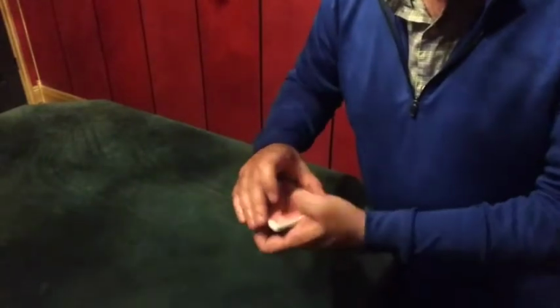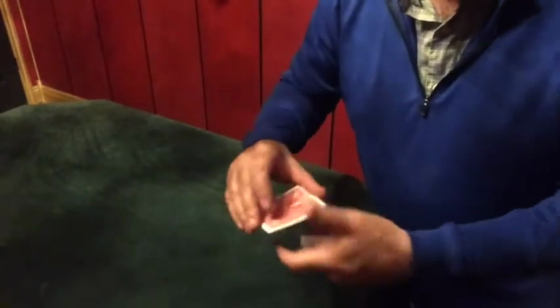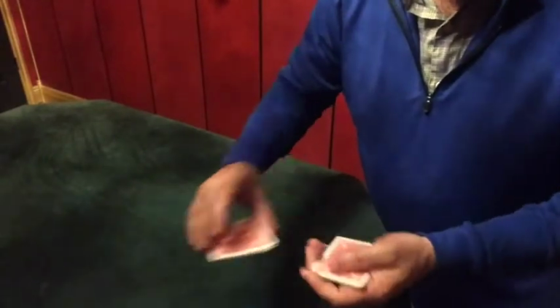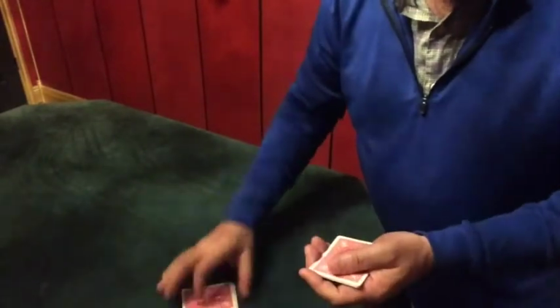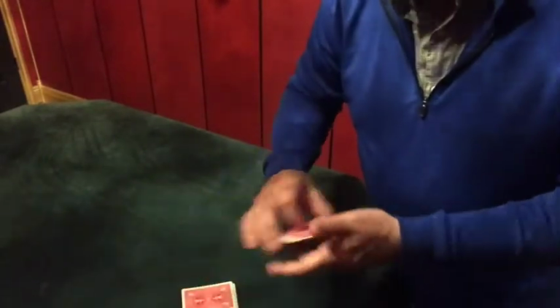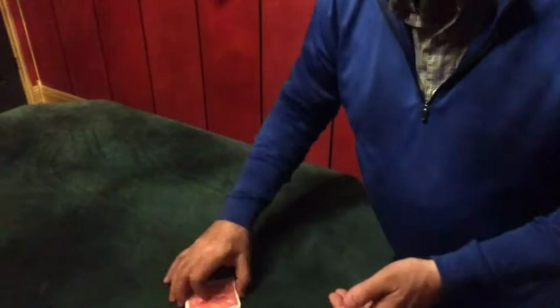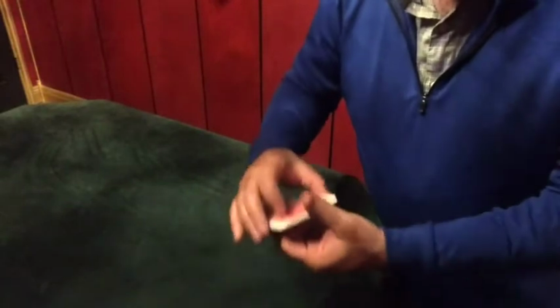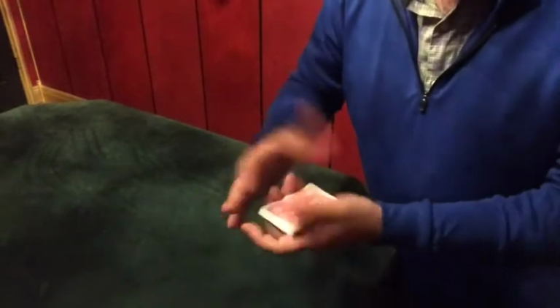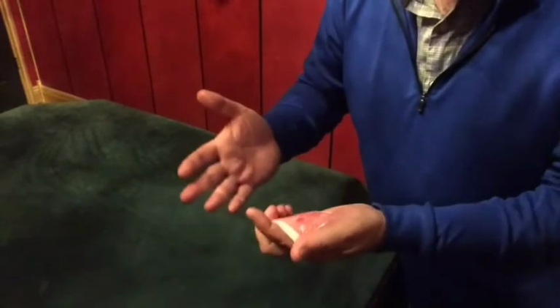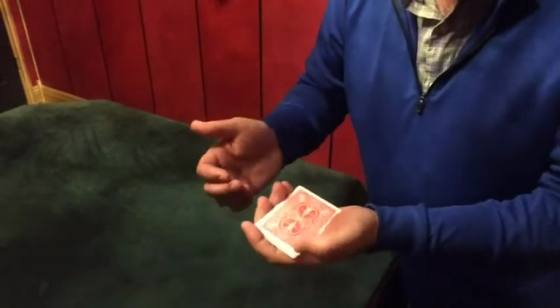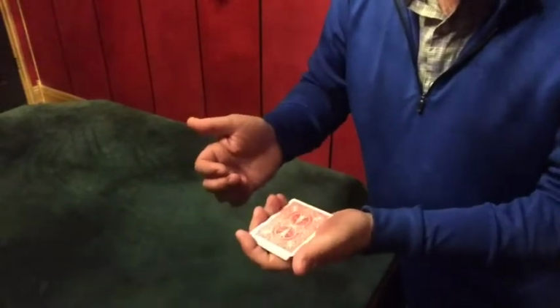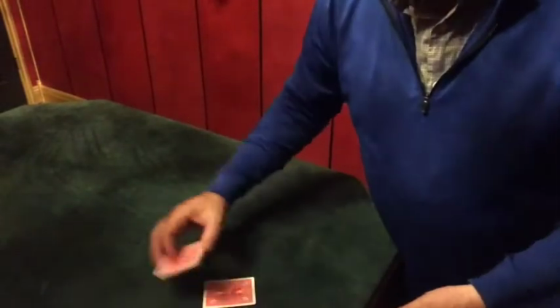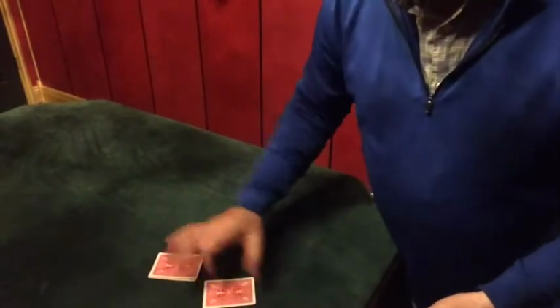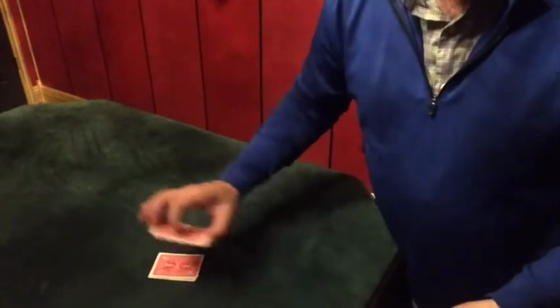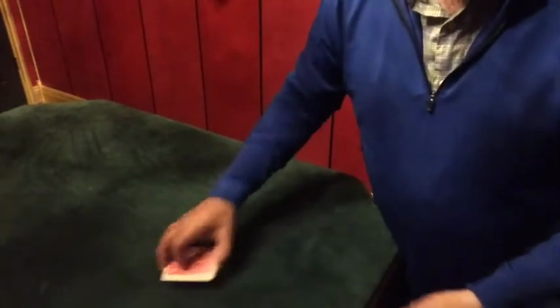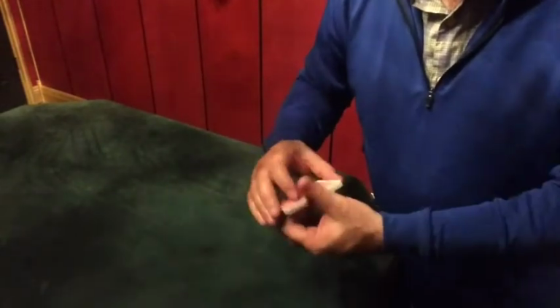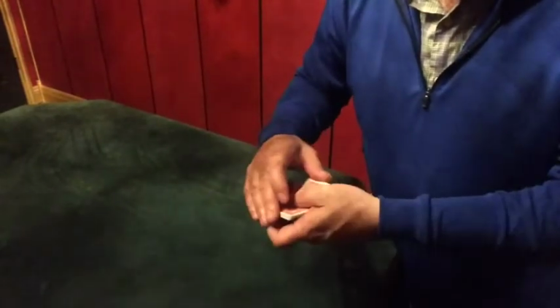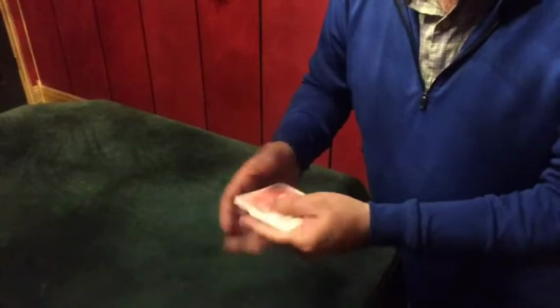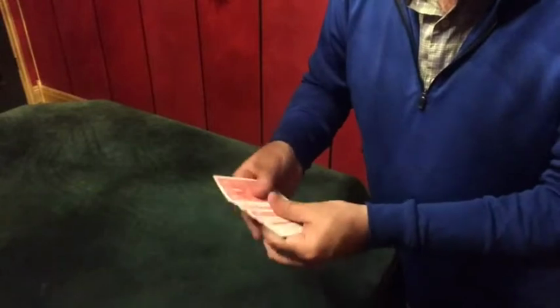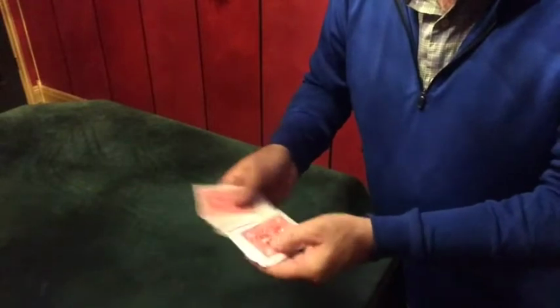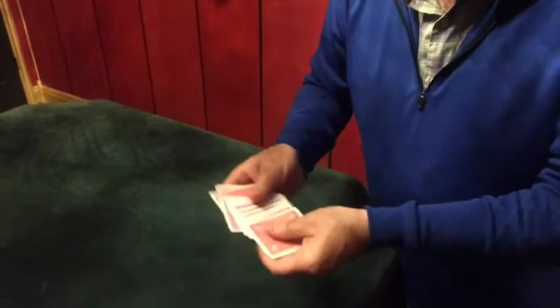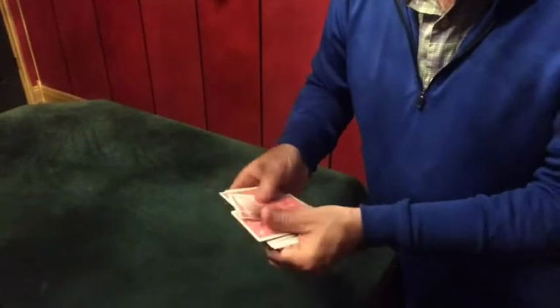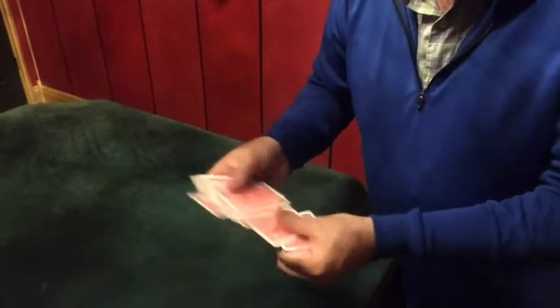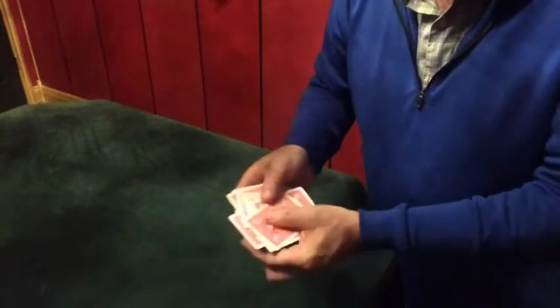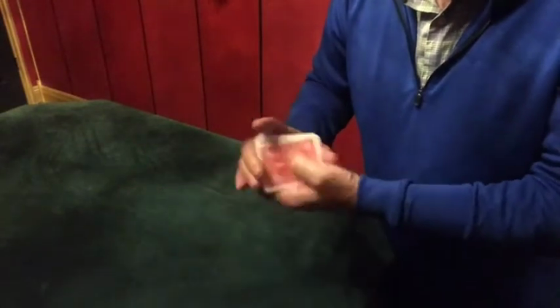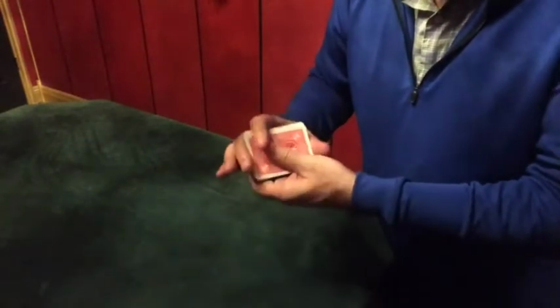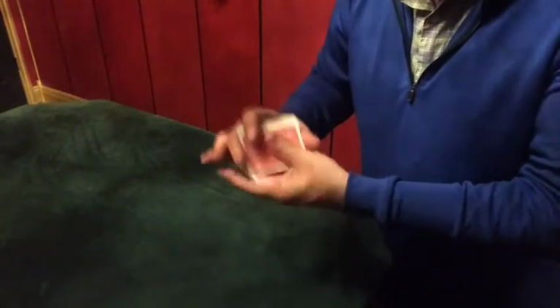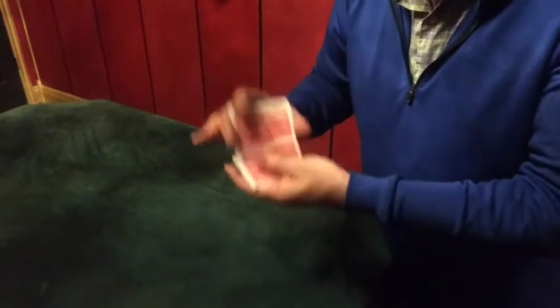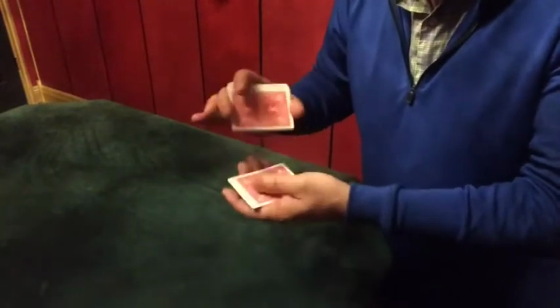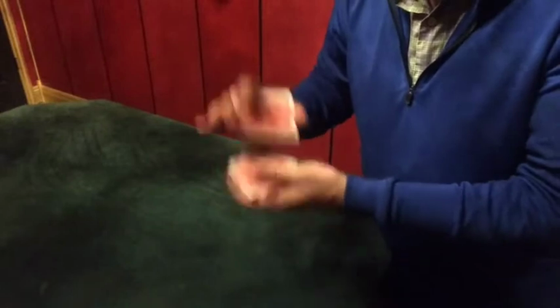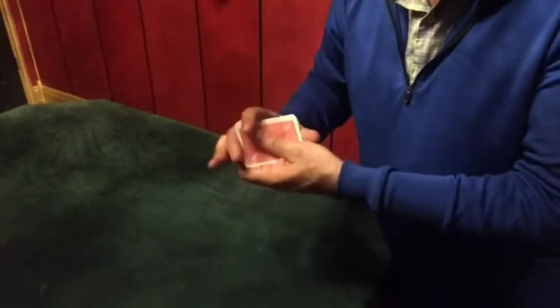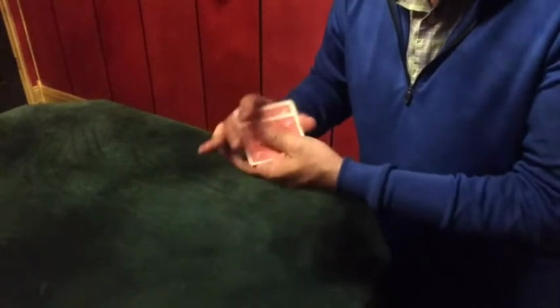You have them cut the cards back so that the cards are buried into the packet. The cards are returned, cut back into the packet, and the cards can be shuffled and cut — it doesn't matter.